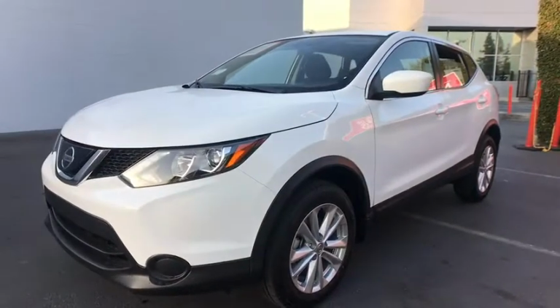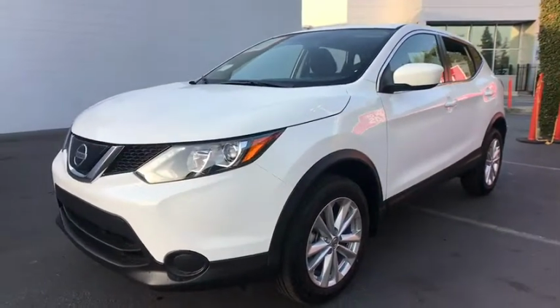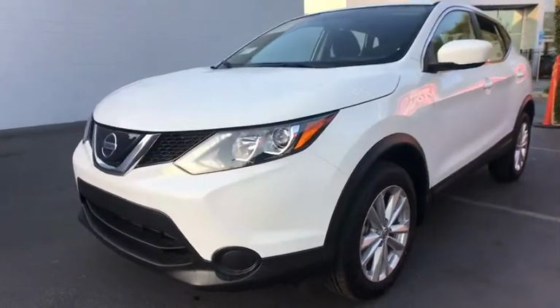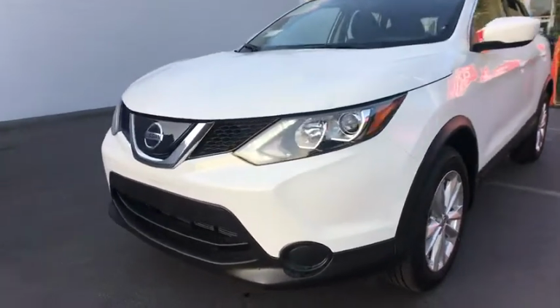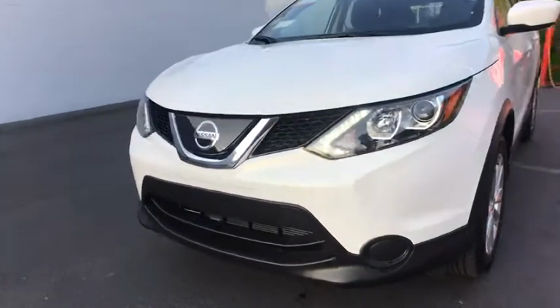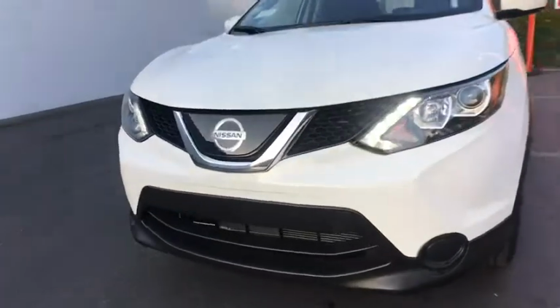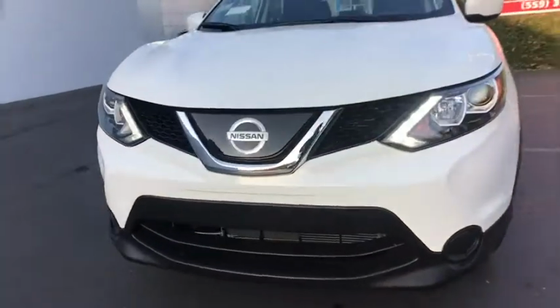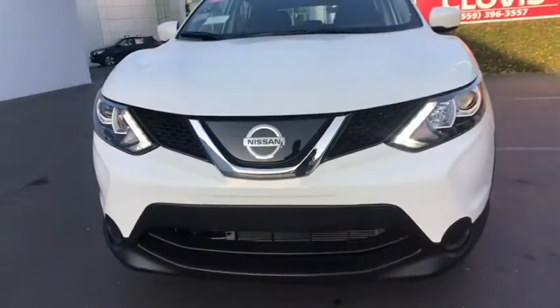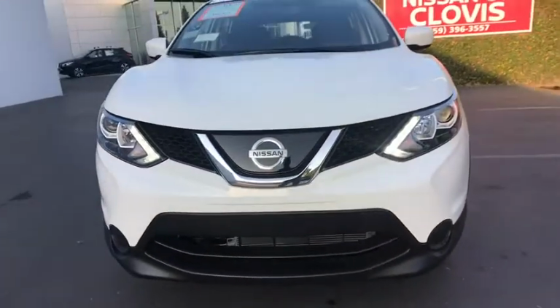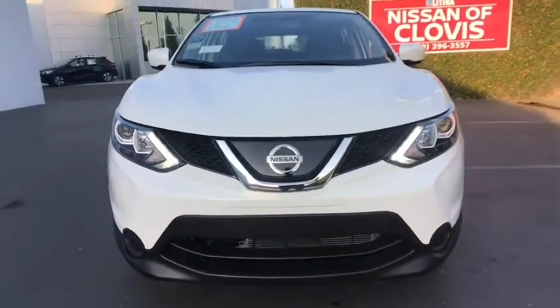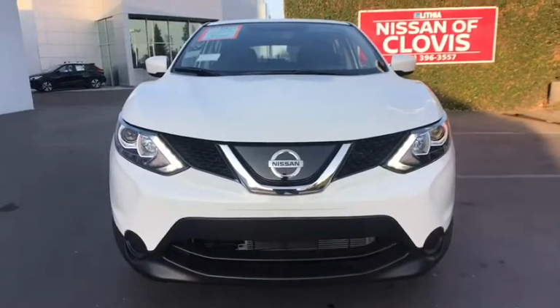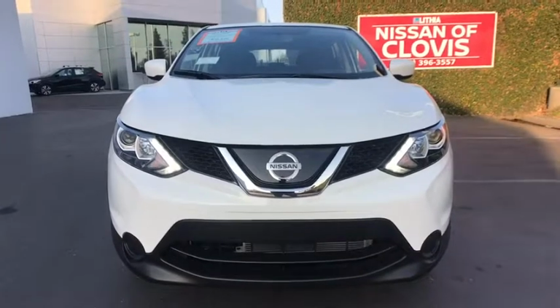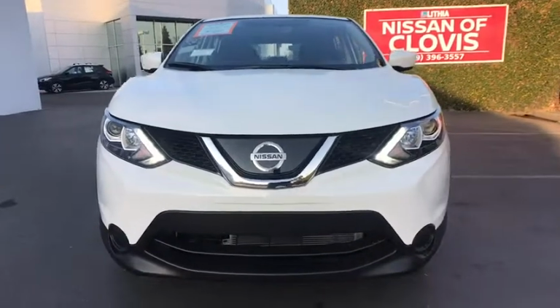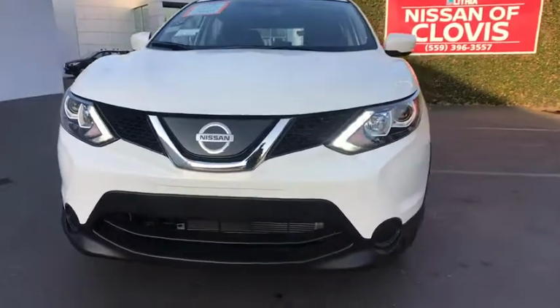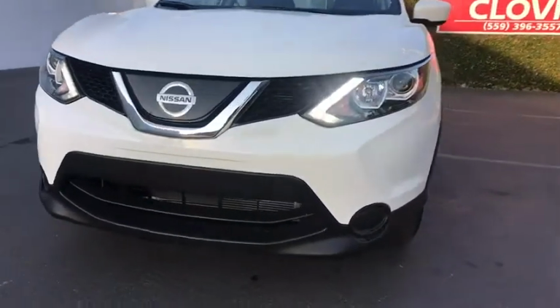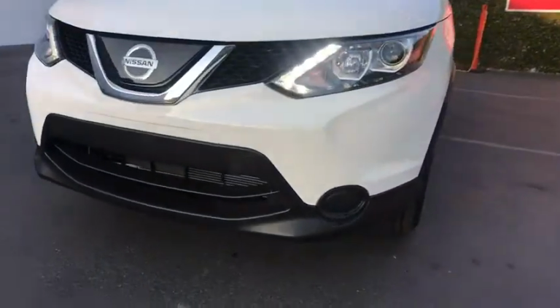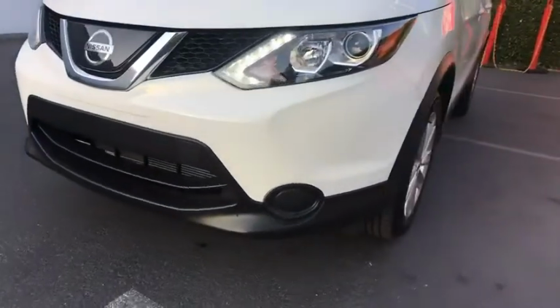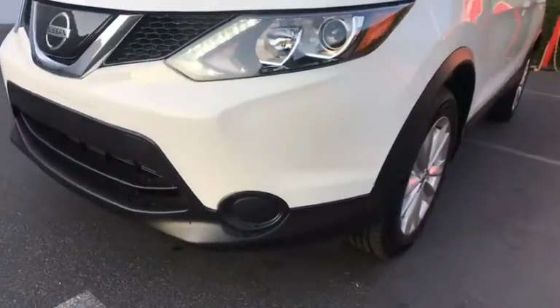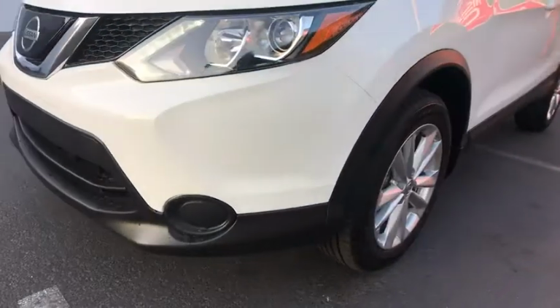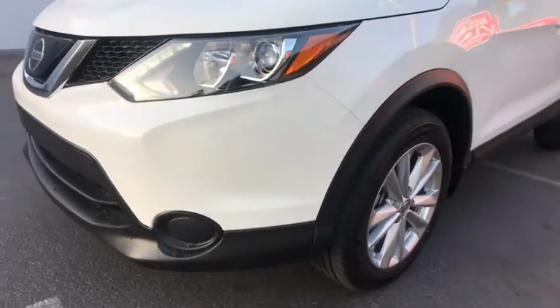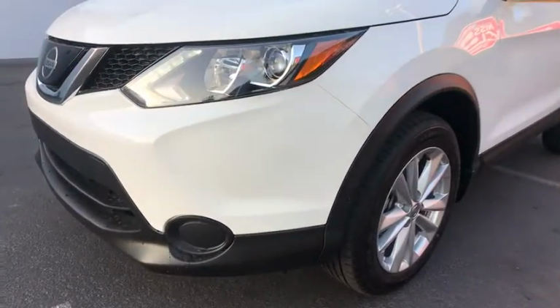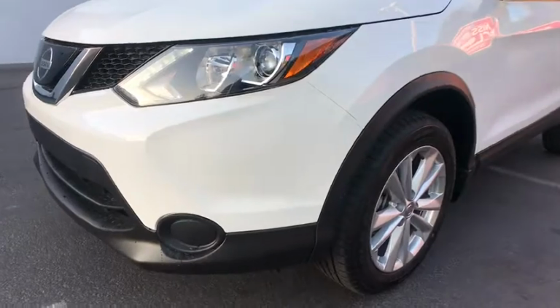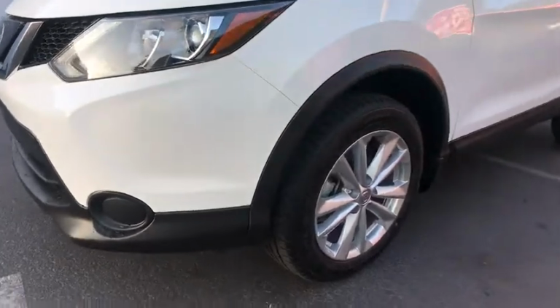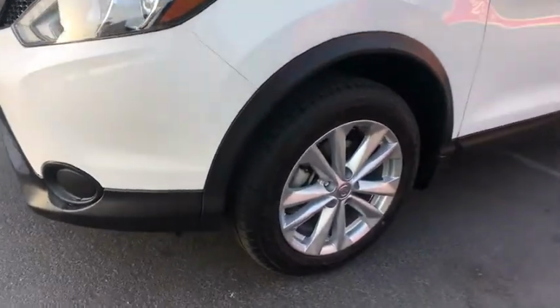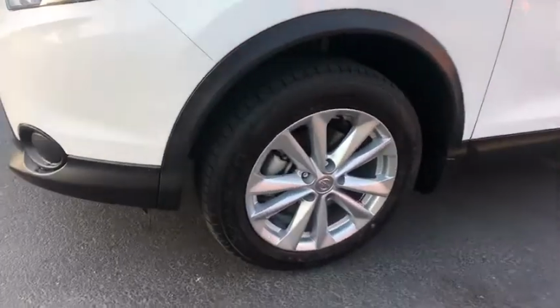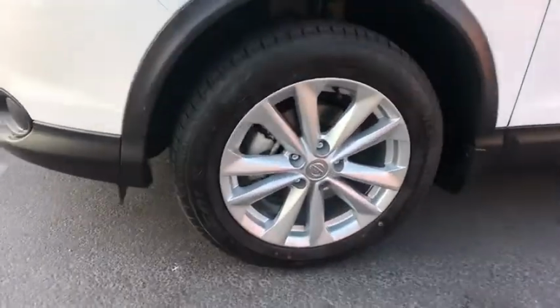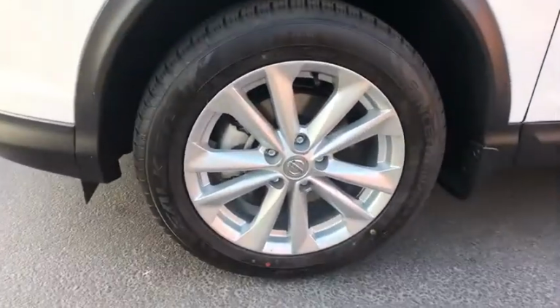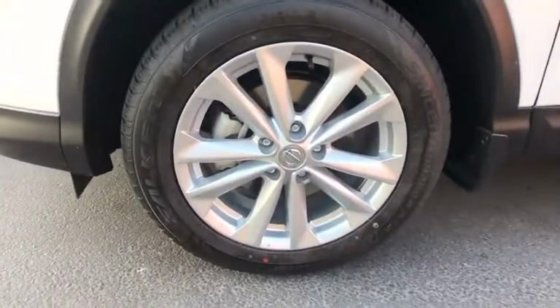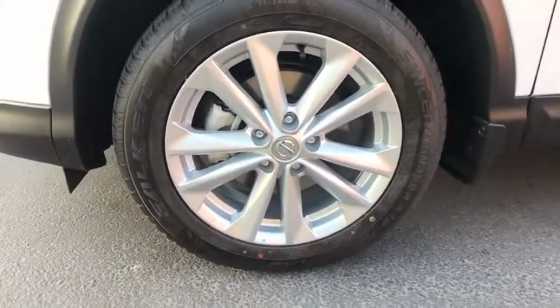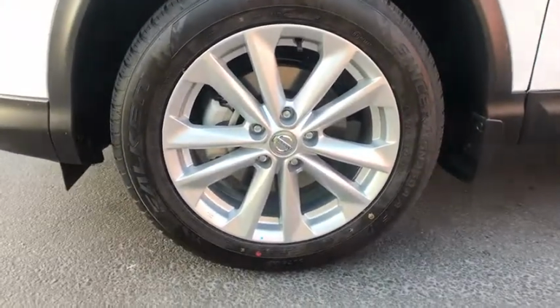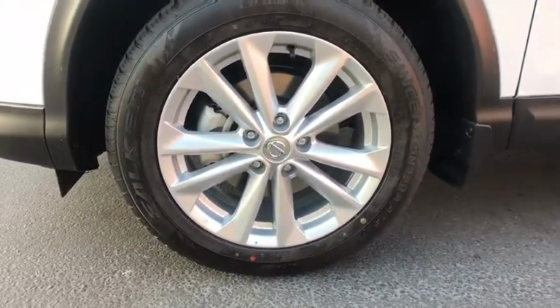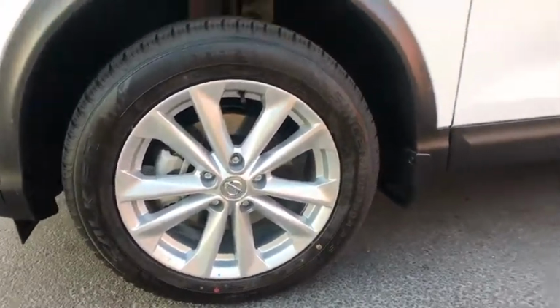Passenger airbag, CD player, electronic stability control, bucket seats, power door locks, child safety locks, MP3 player. This beauty is sure to make you the talk of the neighborhood, so call or drop in for a test drive today.